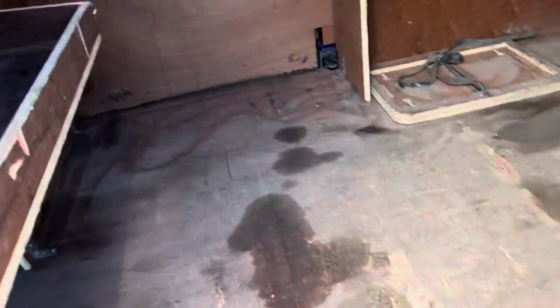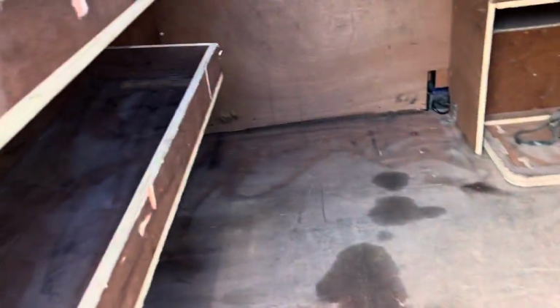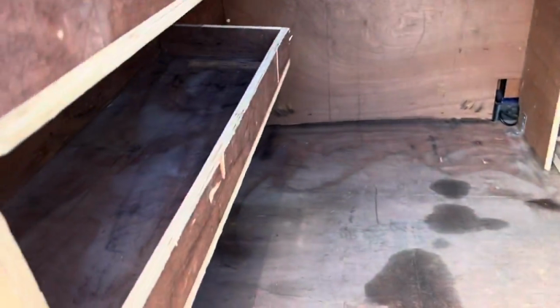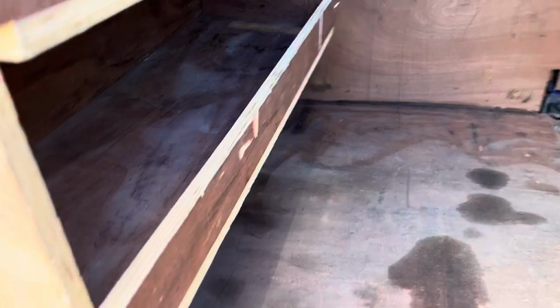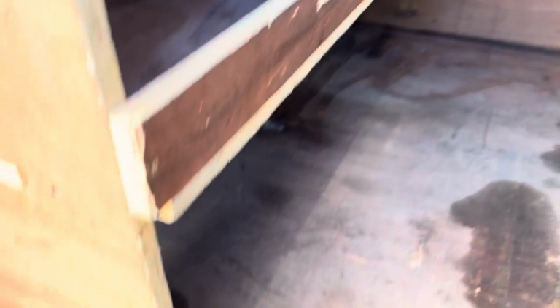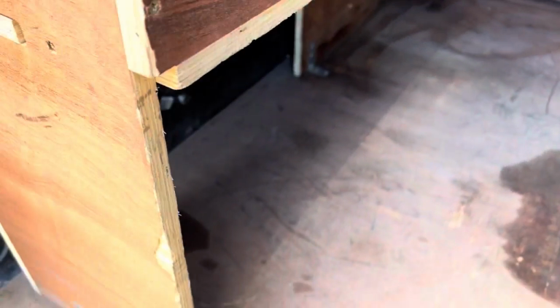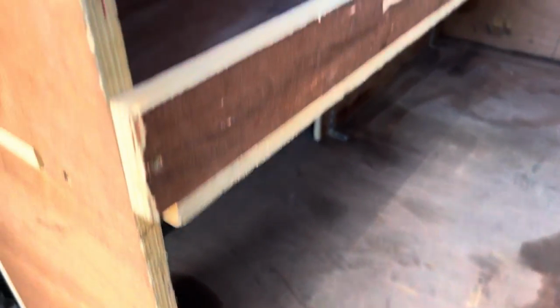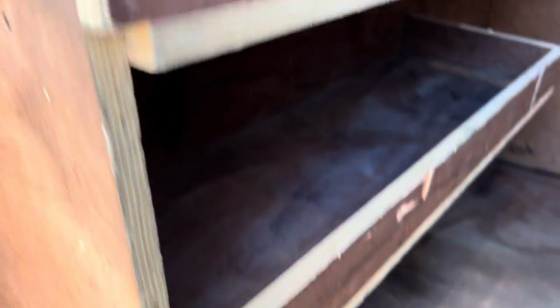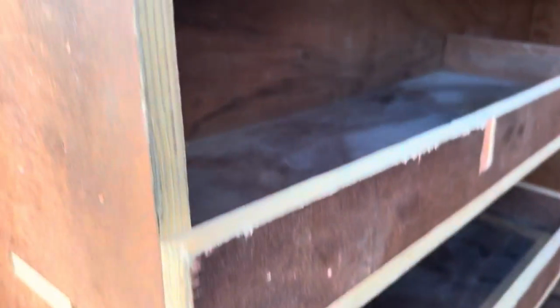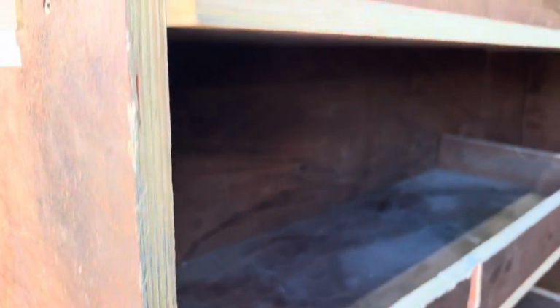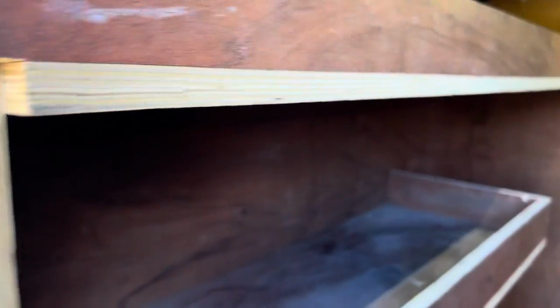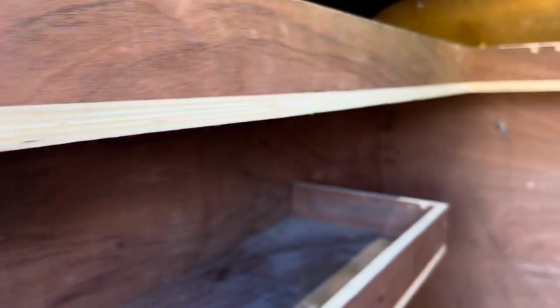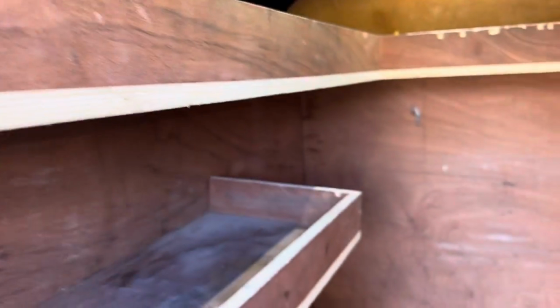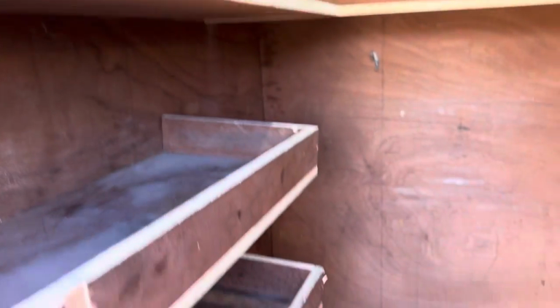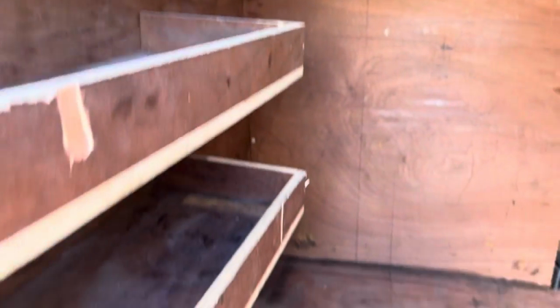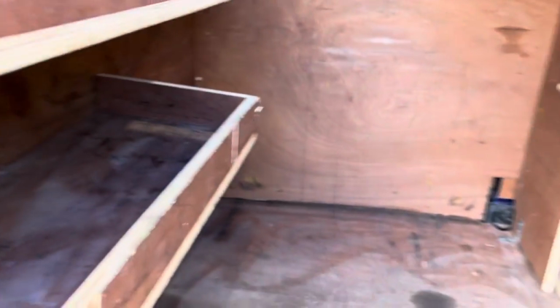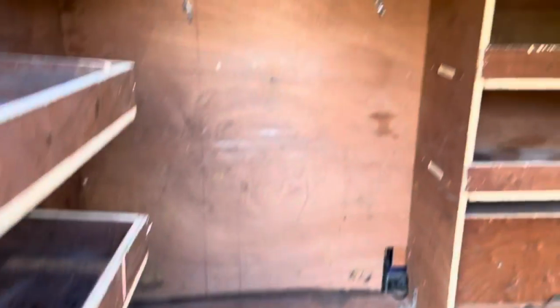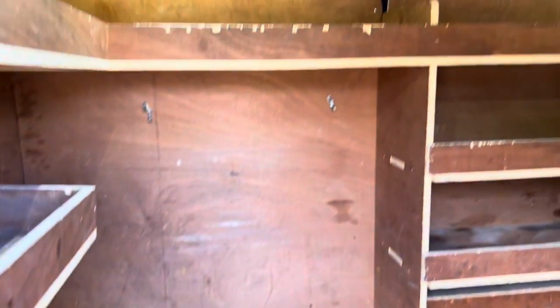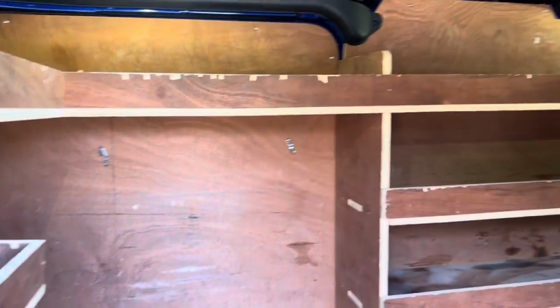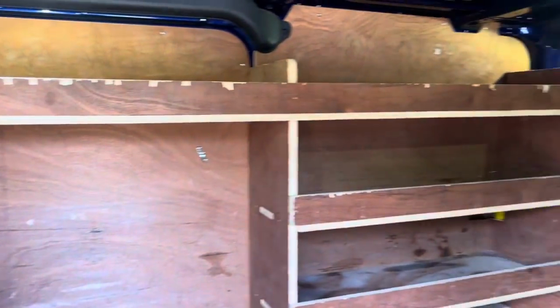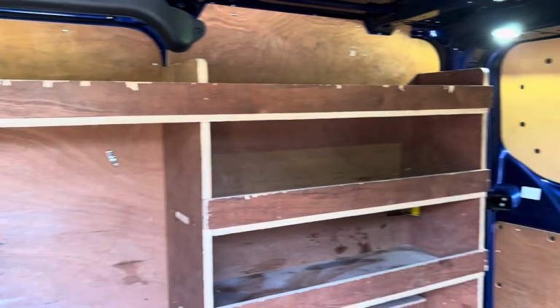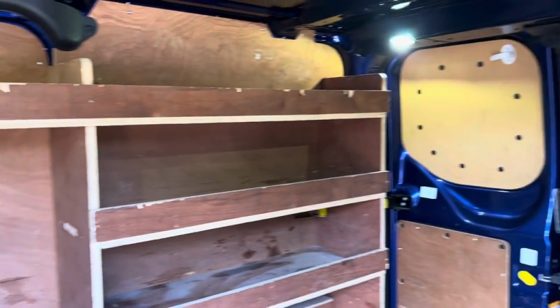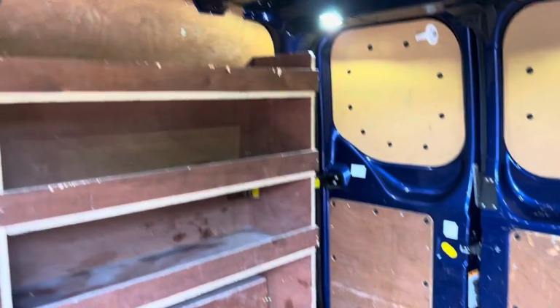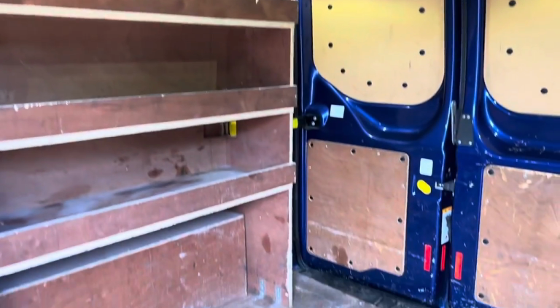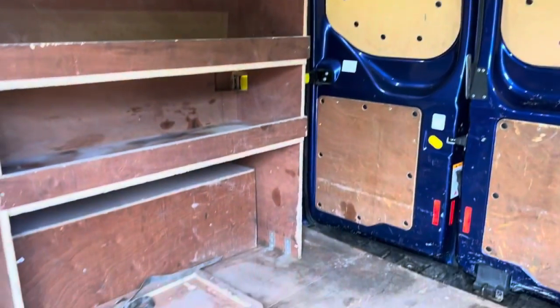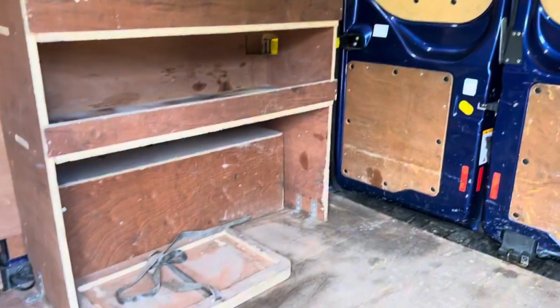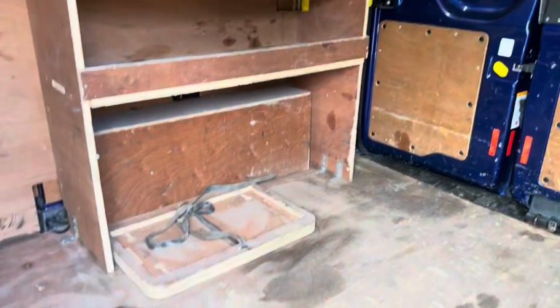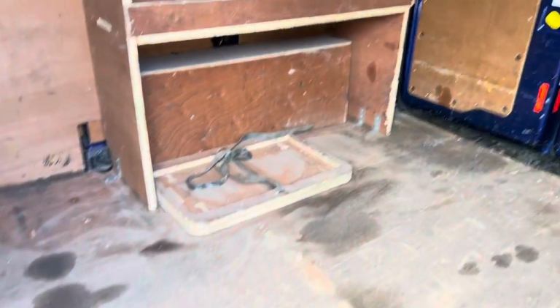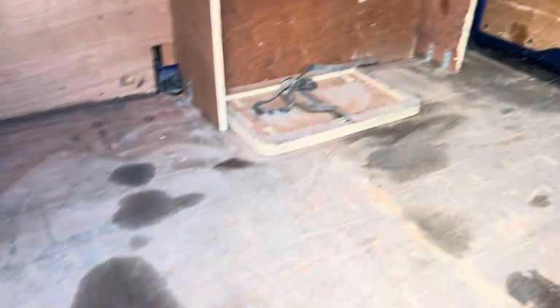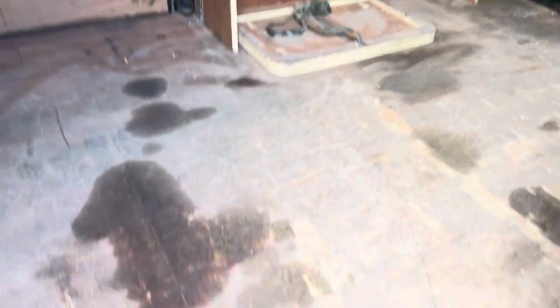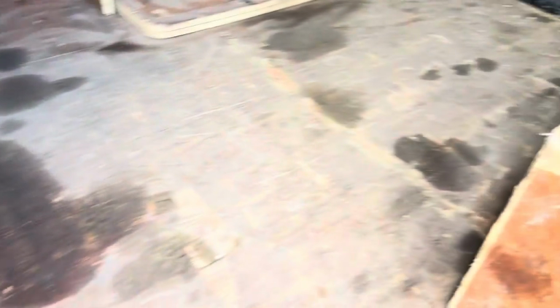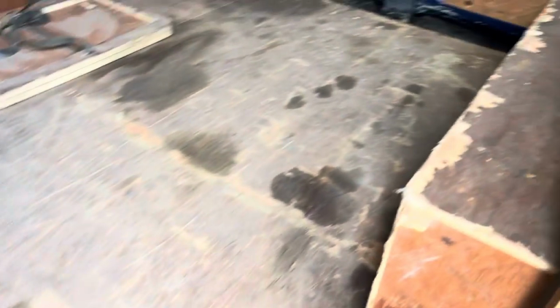Slide opening rear door of course, you've got shelving. Plenty of floor space.